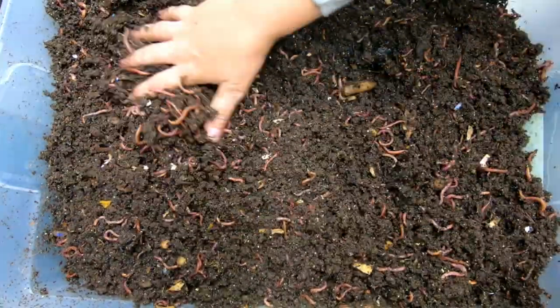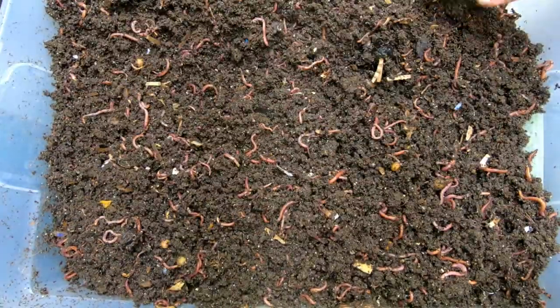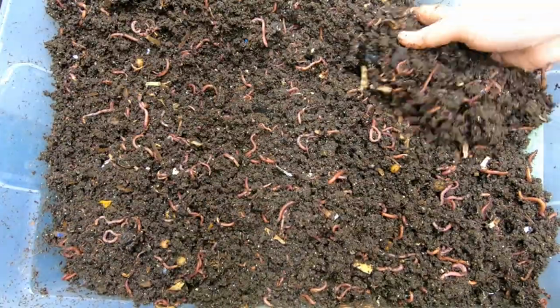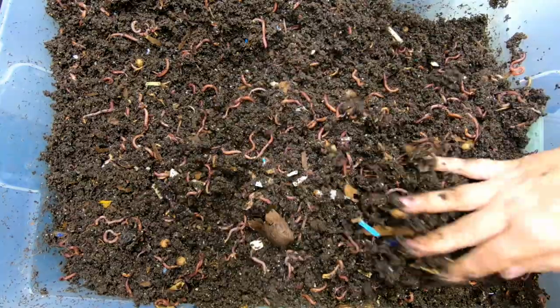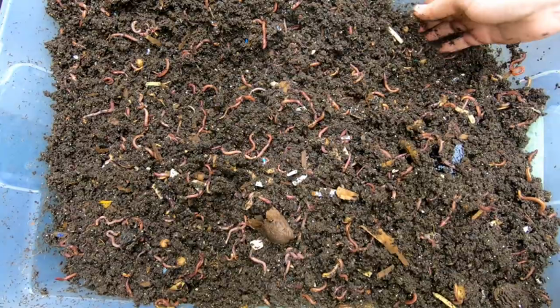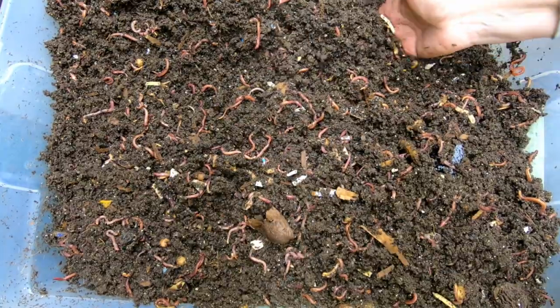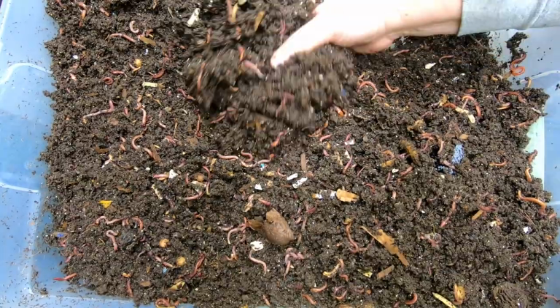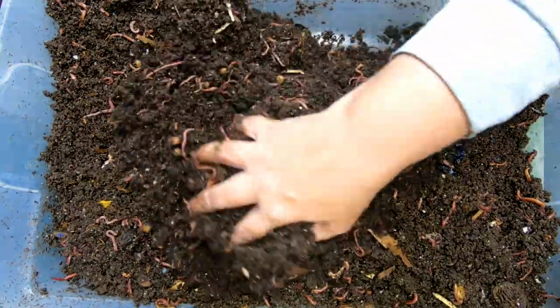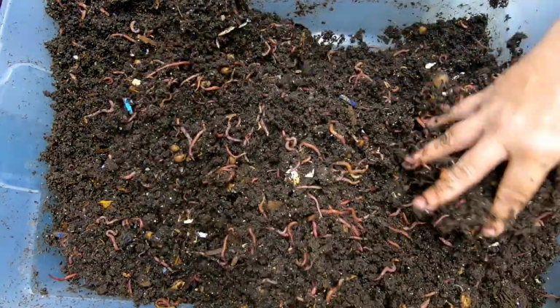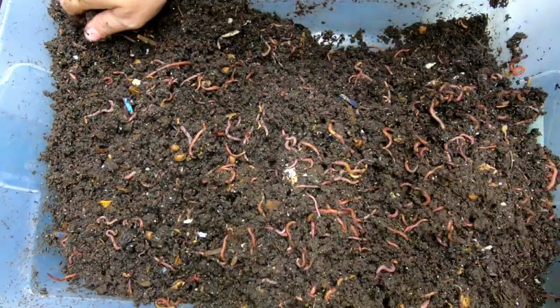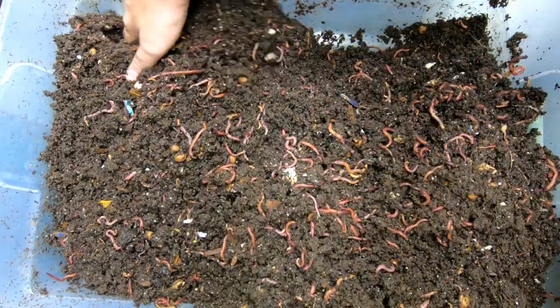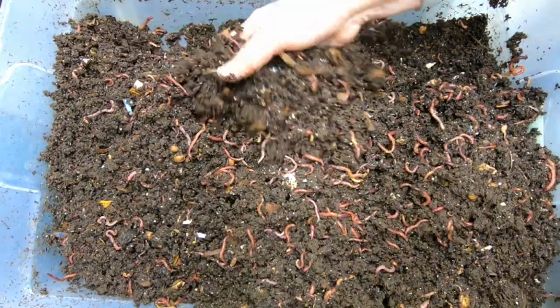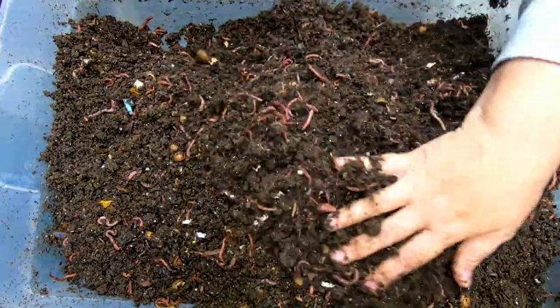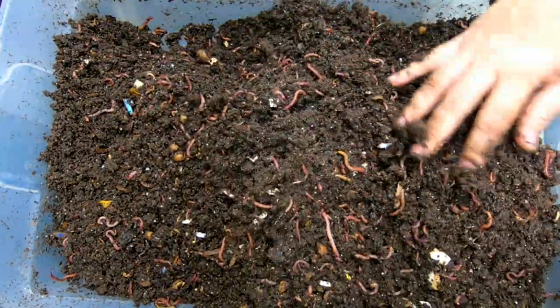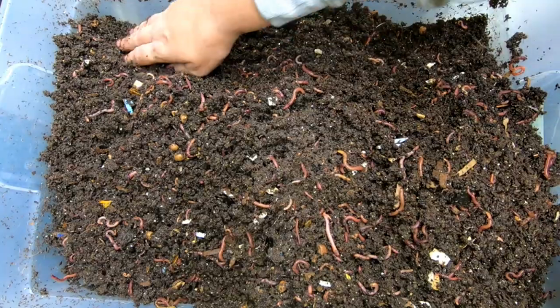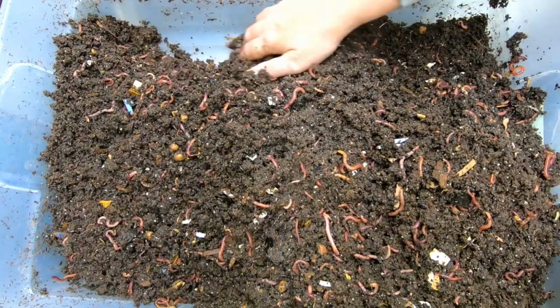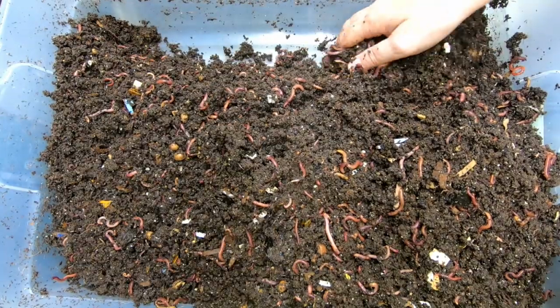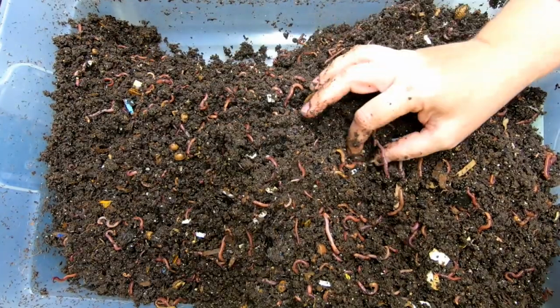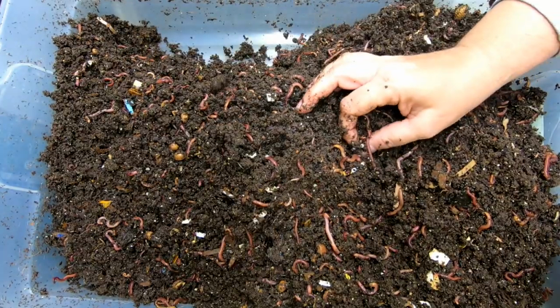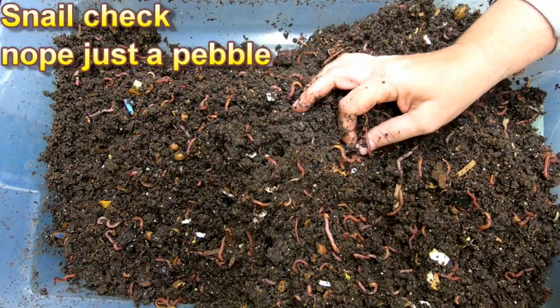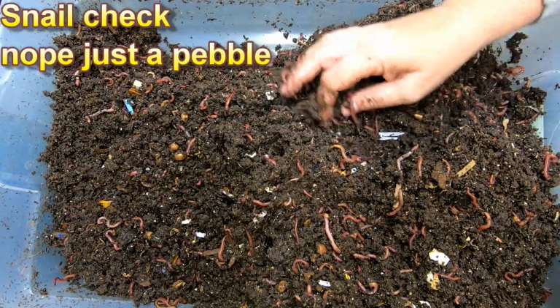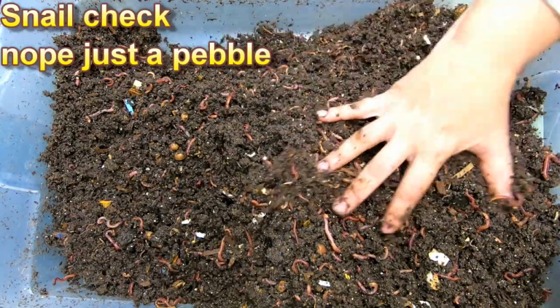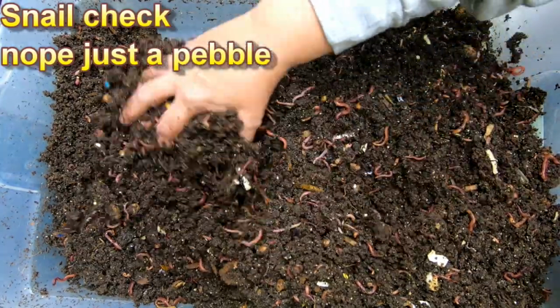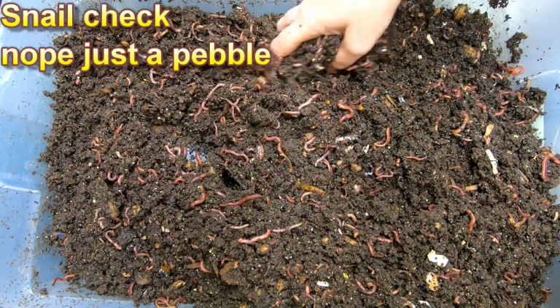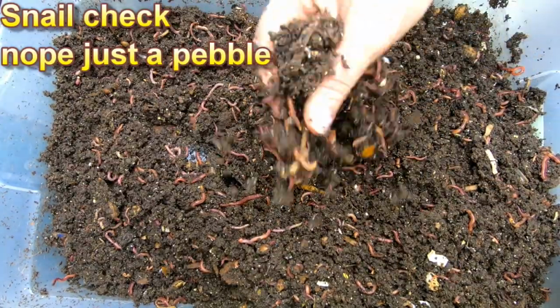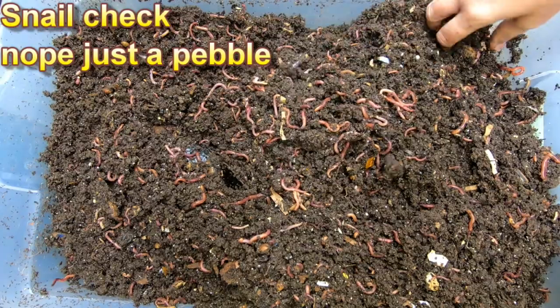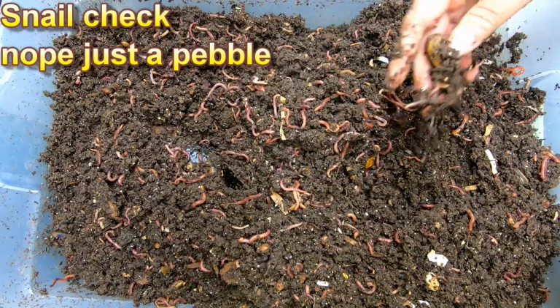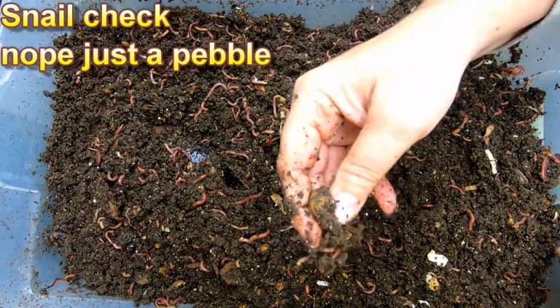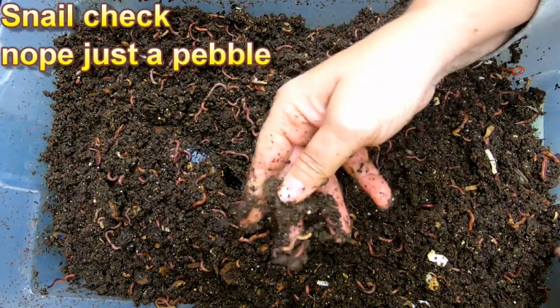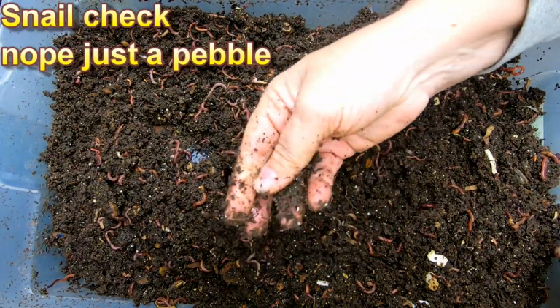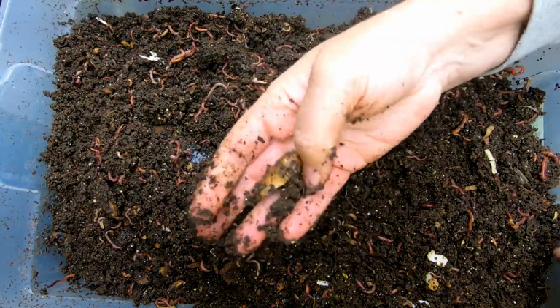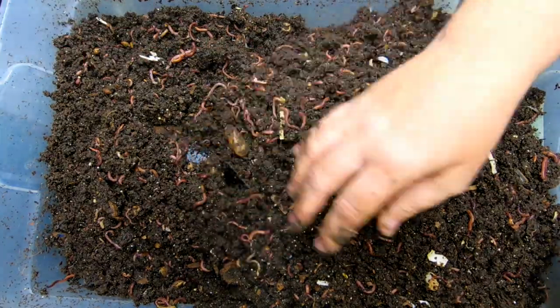These guys don't have any food left and I'm not super surprised about that, considering it's been almost a month since we've been in here. But it does look like there's a good amount of bedding still in here.